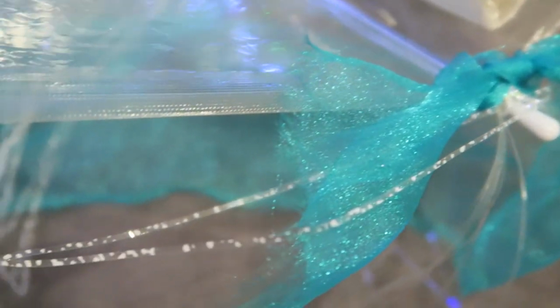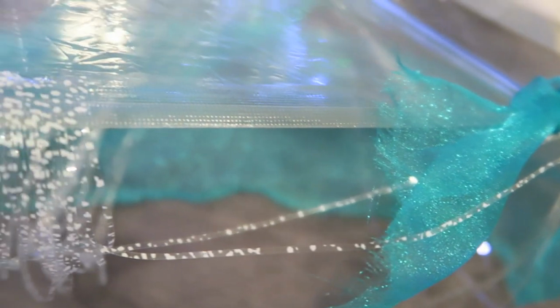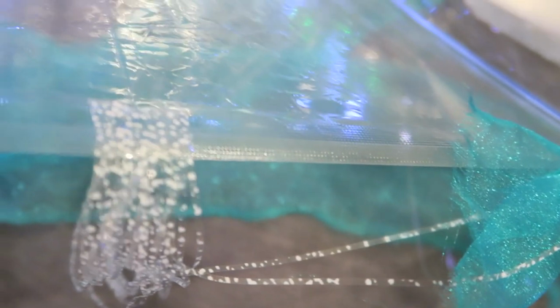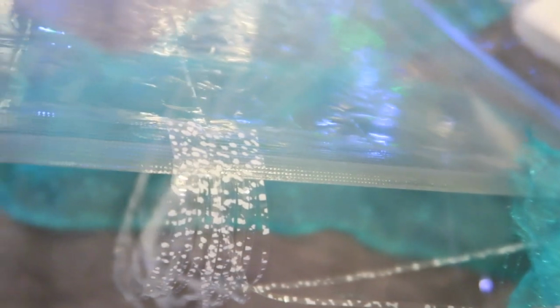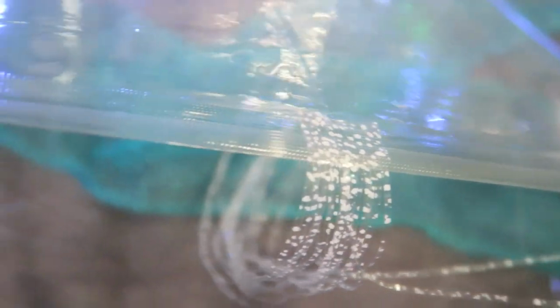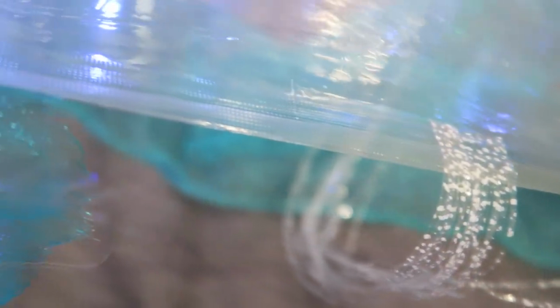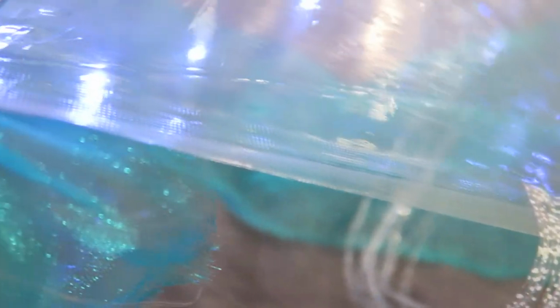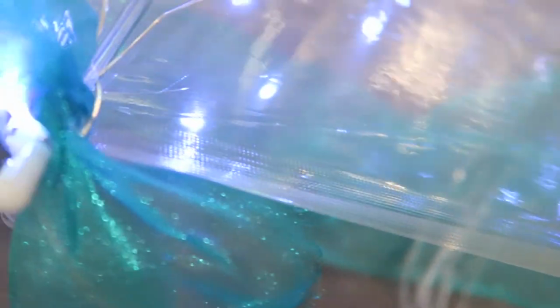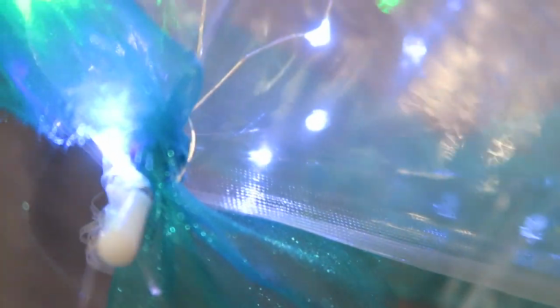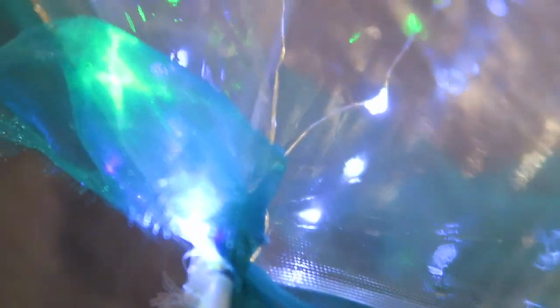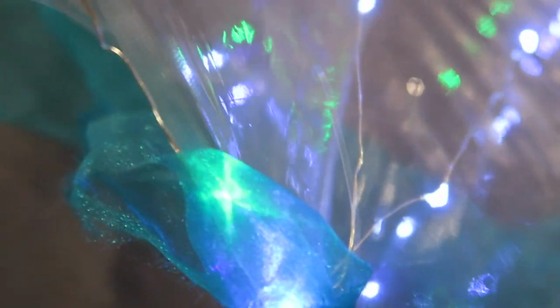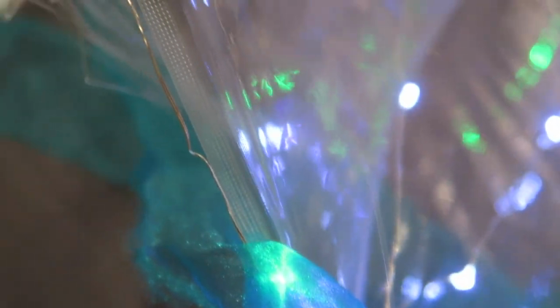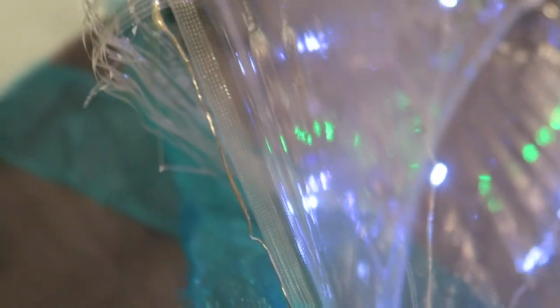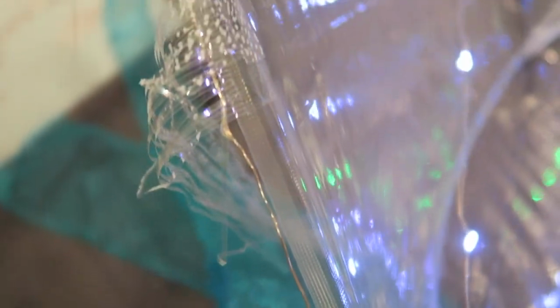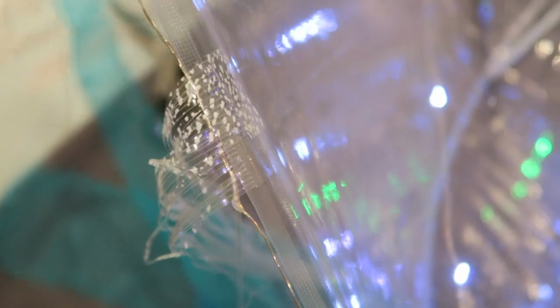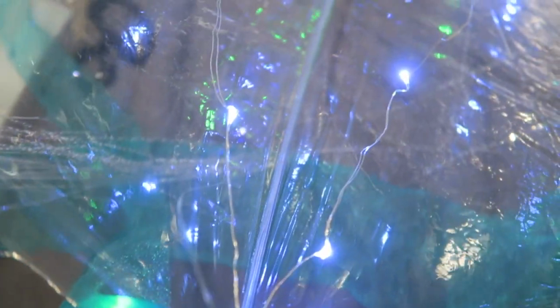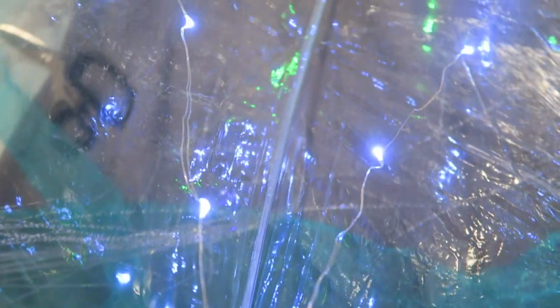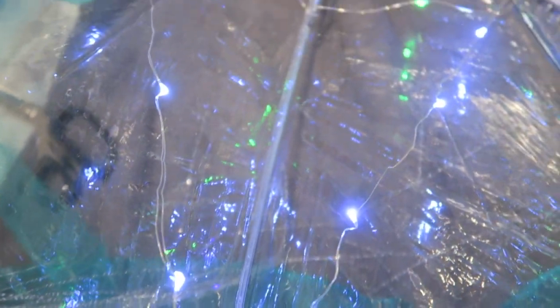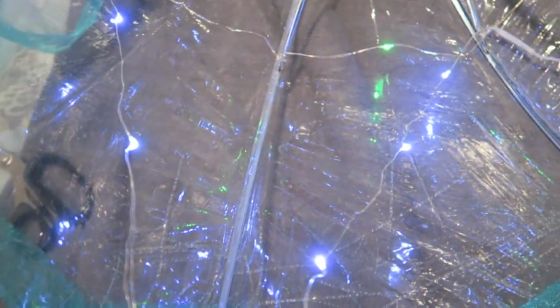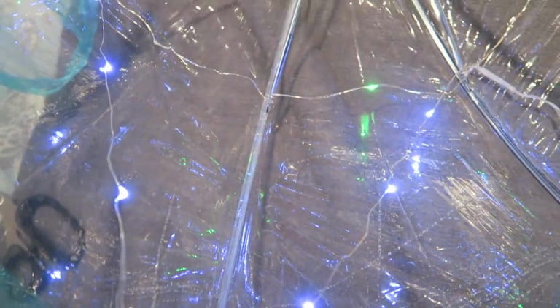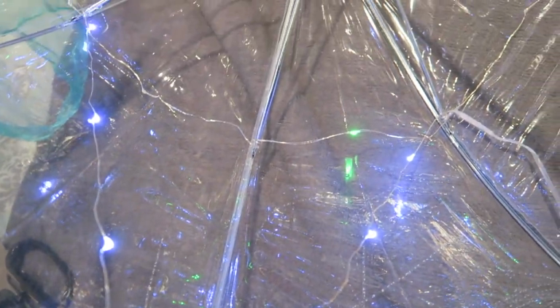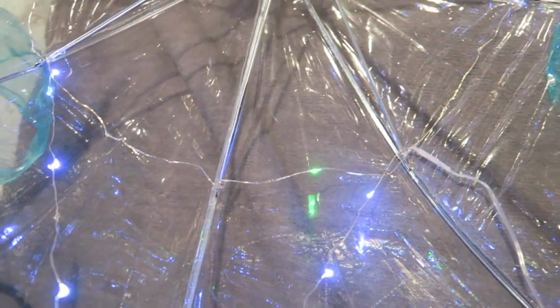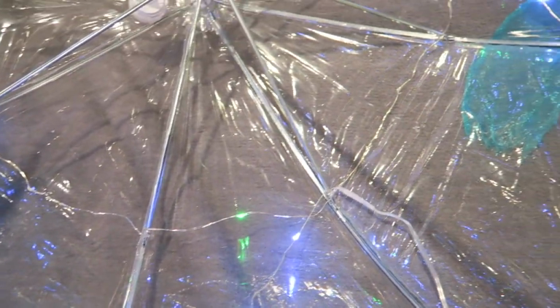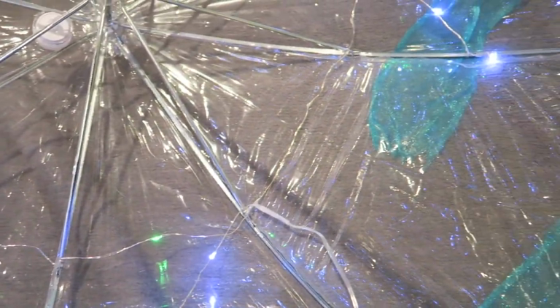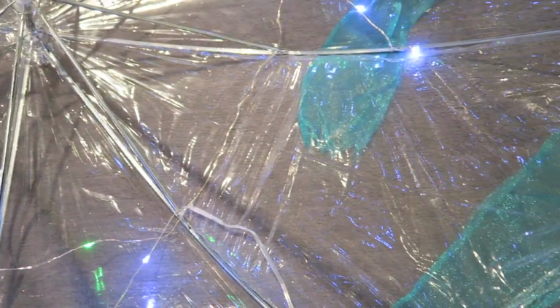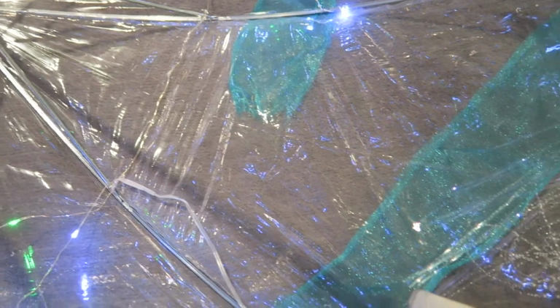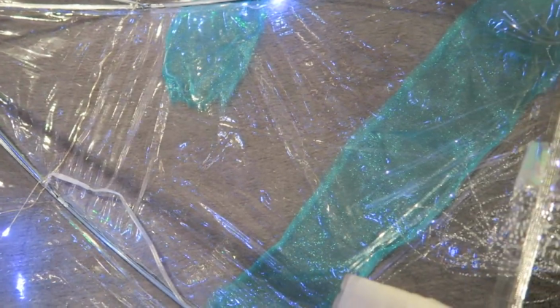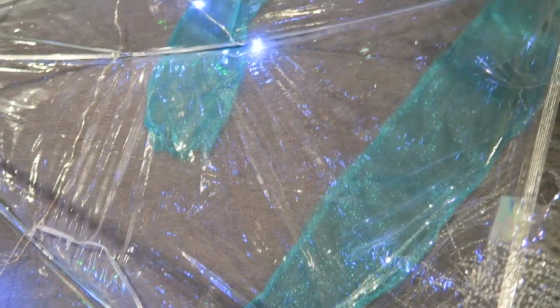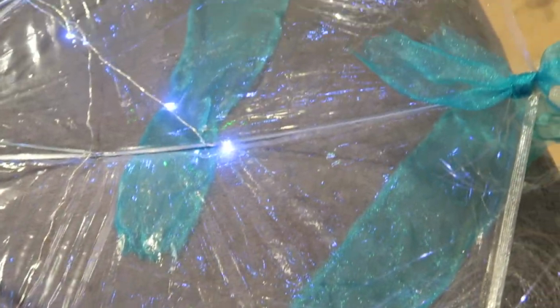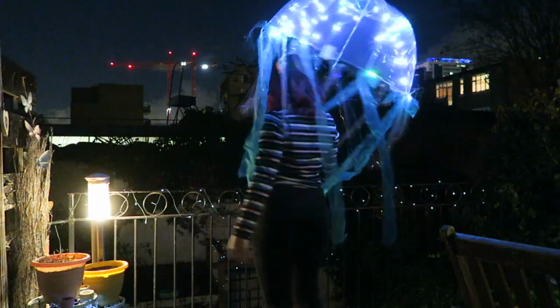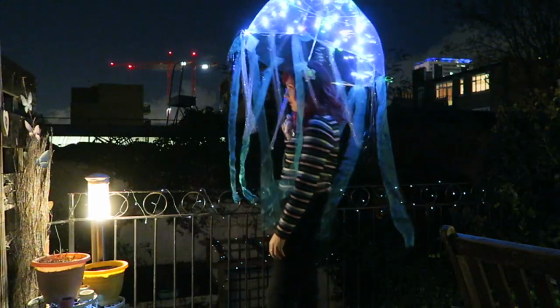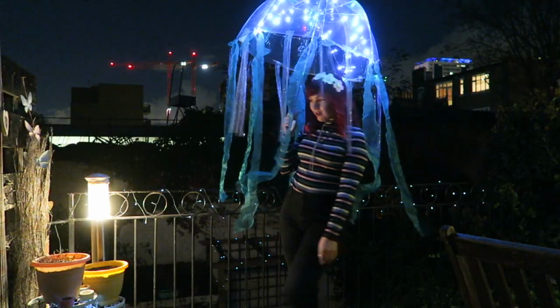Once that's done, I just added some more of the iridescent tinsel on the inside of the umbrella using strong glue. I'm so happy with the end result and I hope you are too. Have a go for yourself — it was so much fun to make!